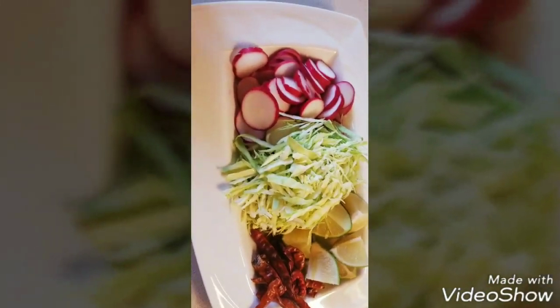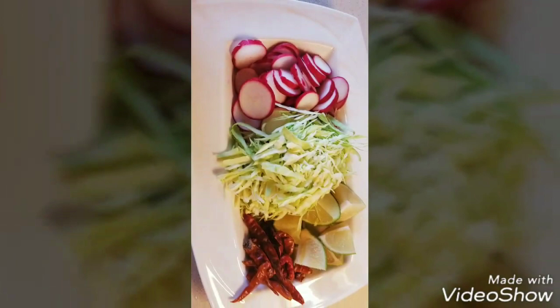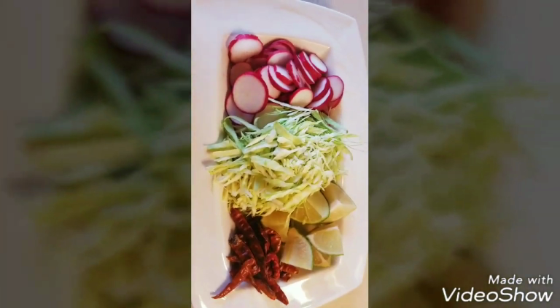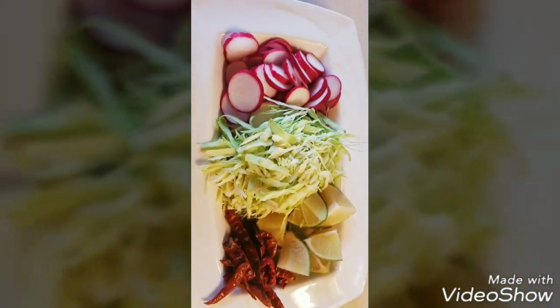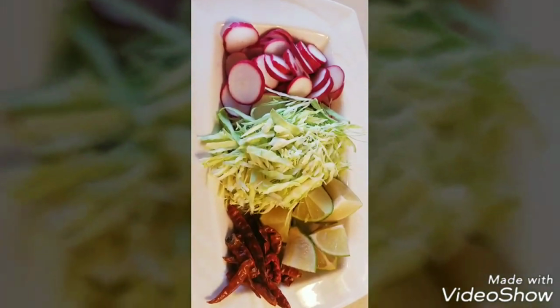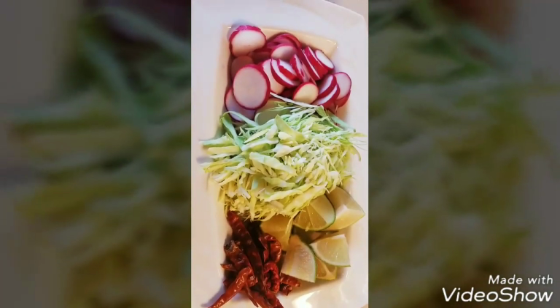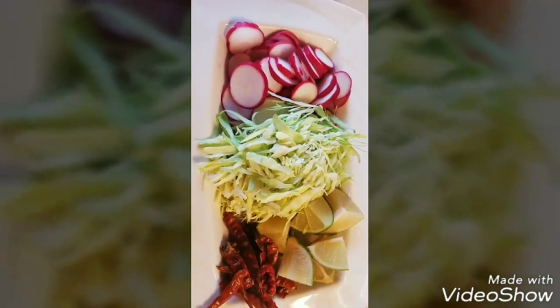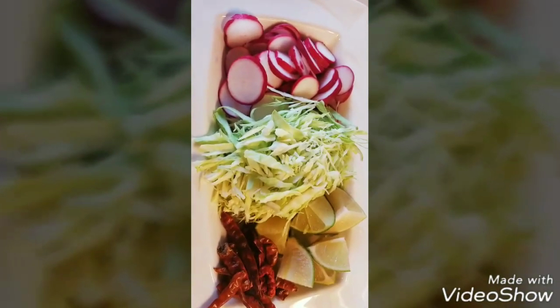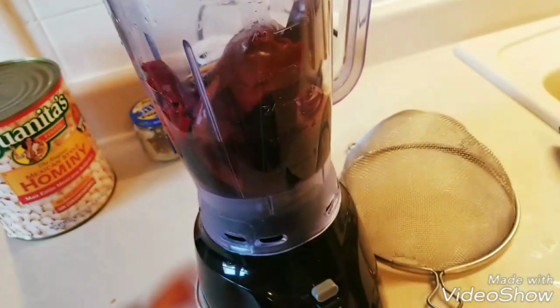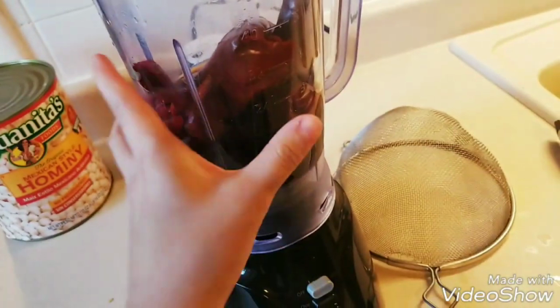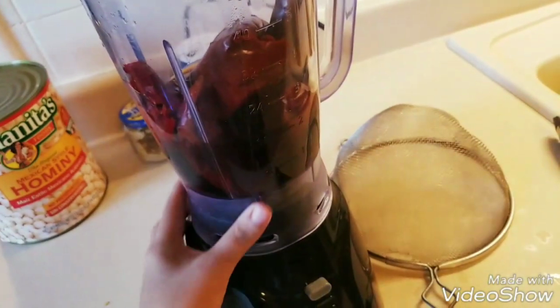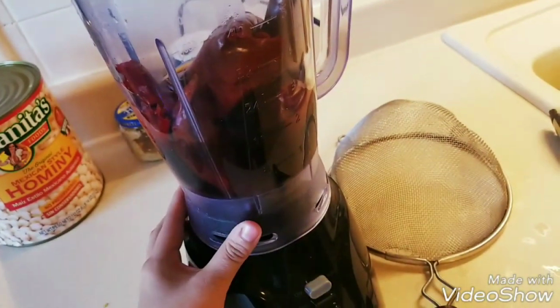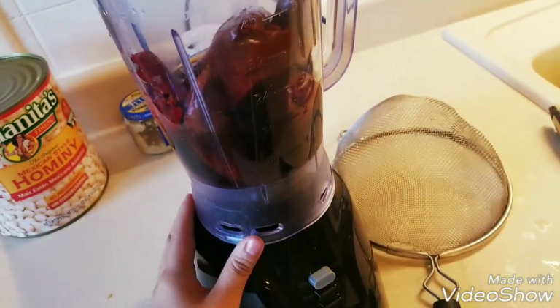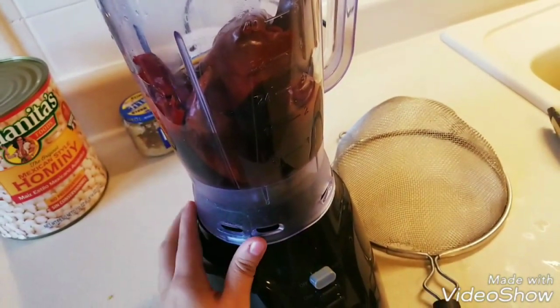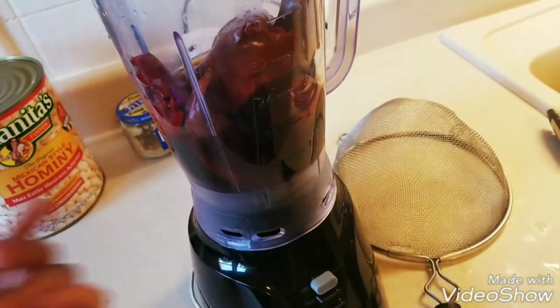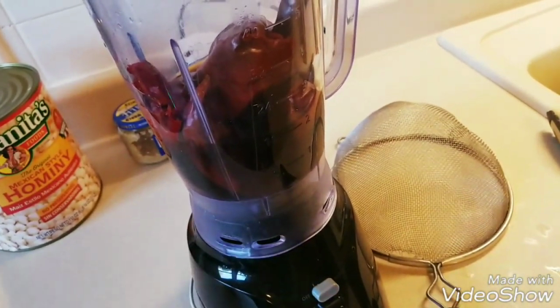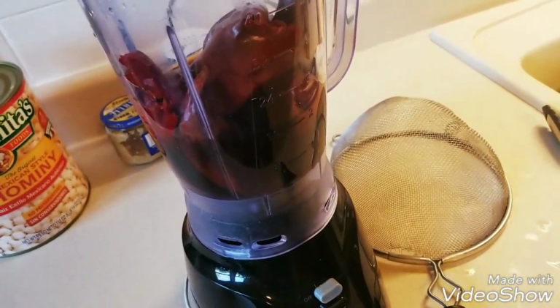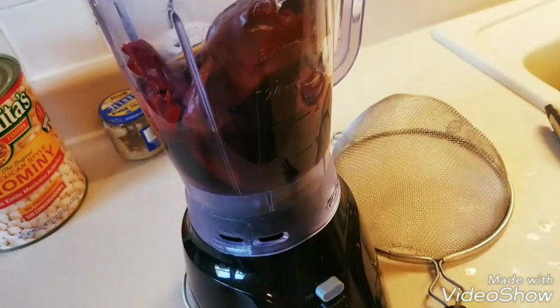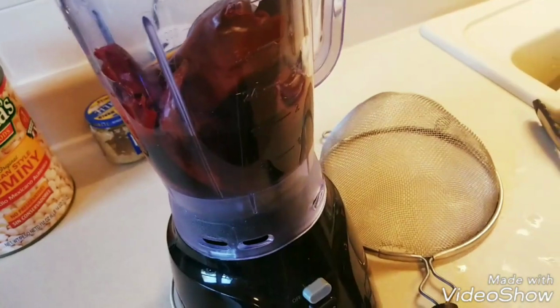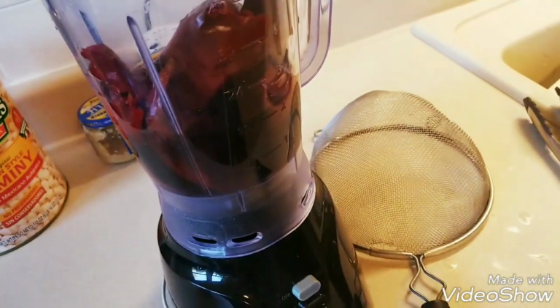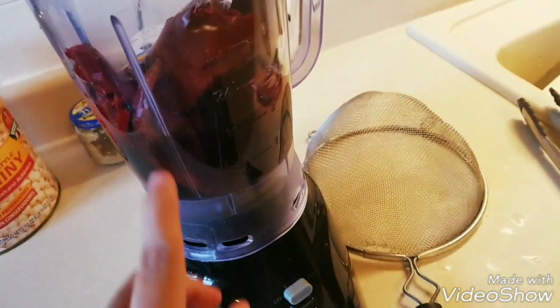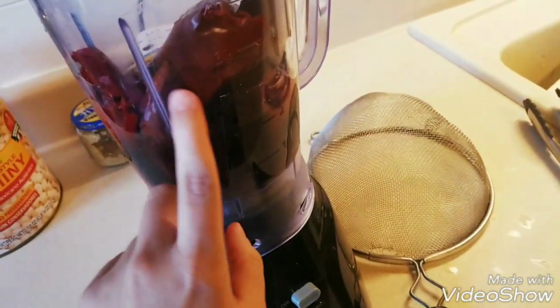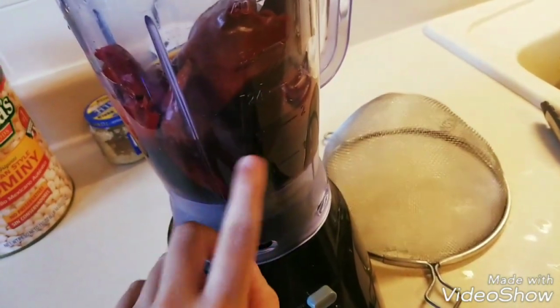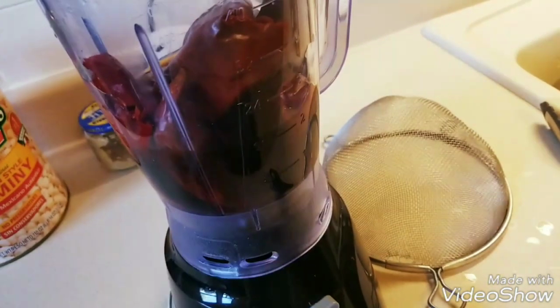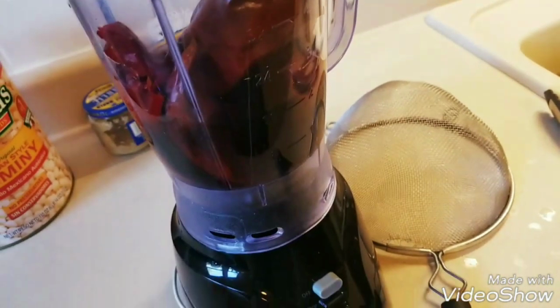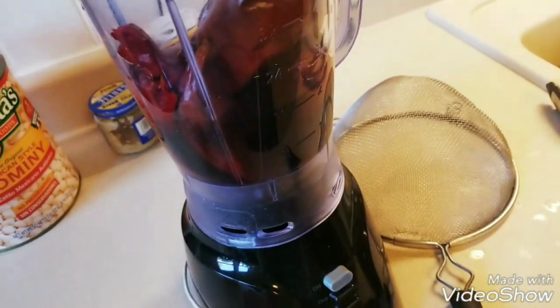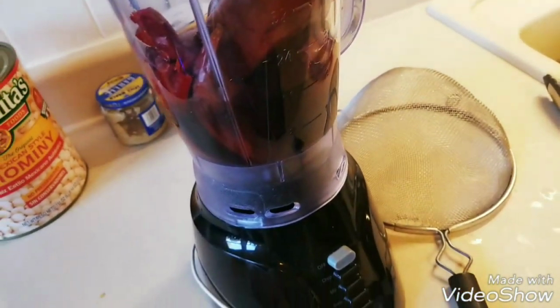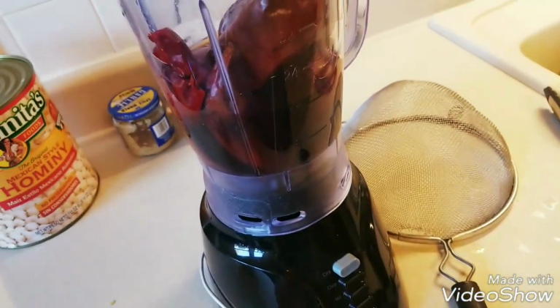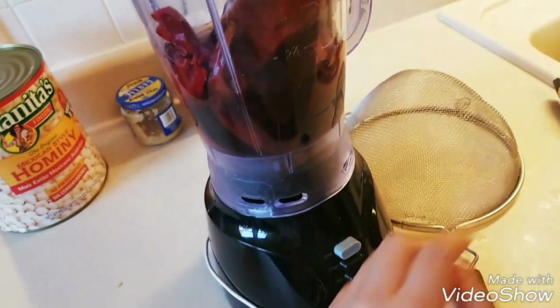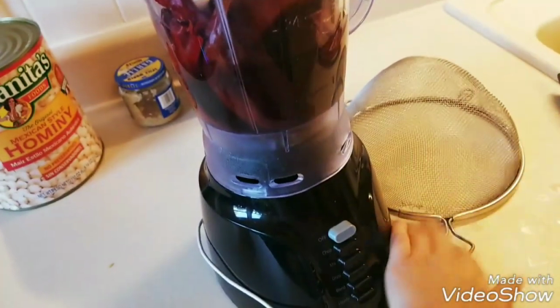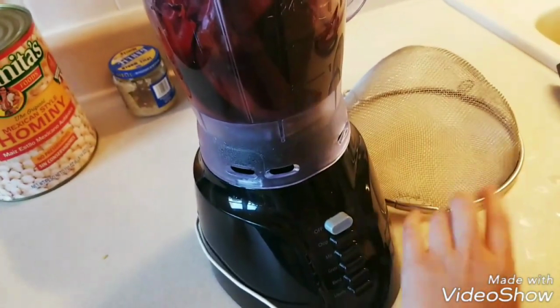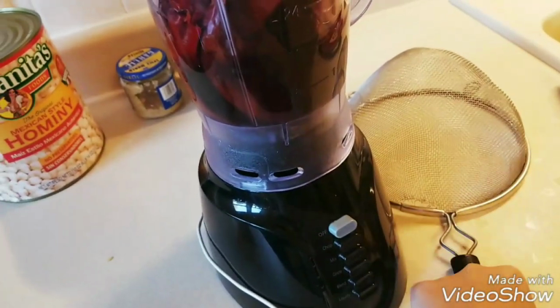We're going to be blending our peppers in the broth that it boiled in — it's about two cups — and then we'll be straining it with this strainer here.